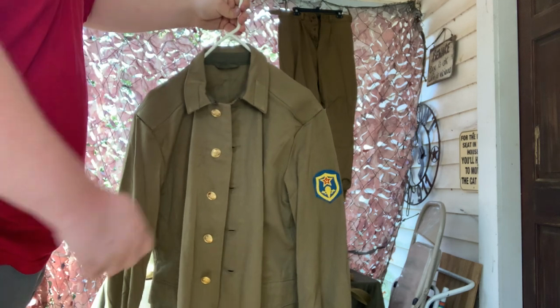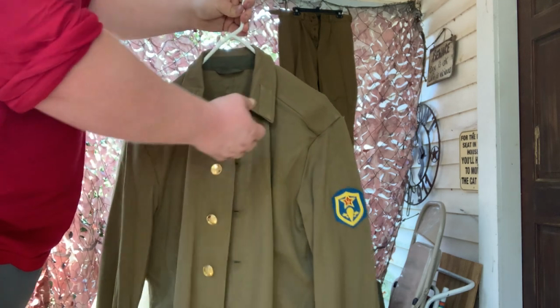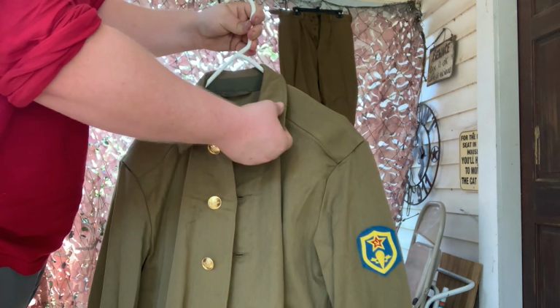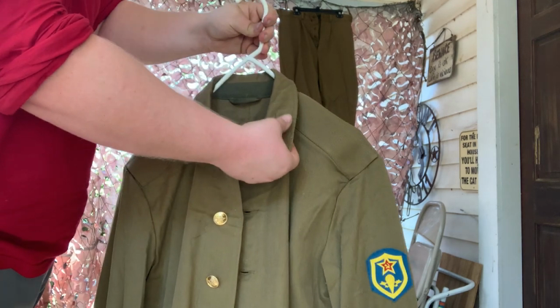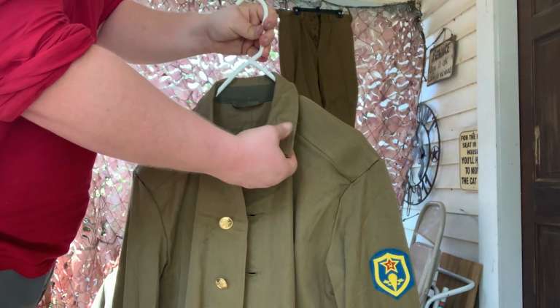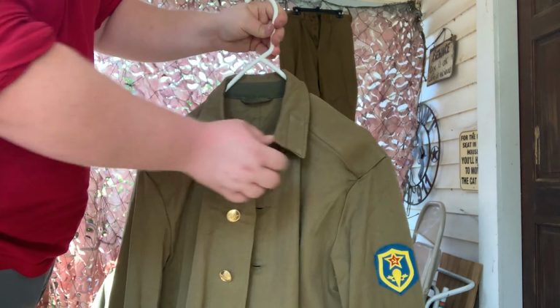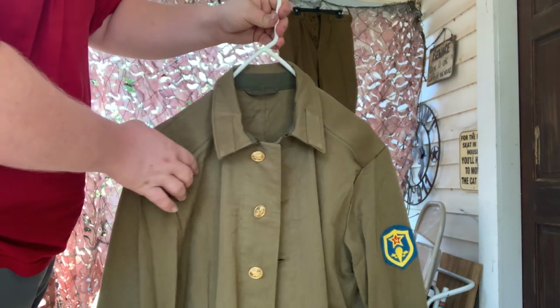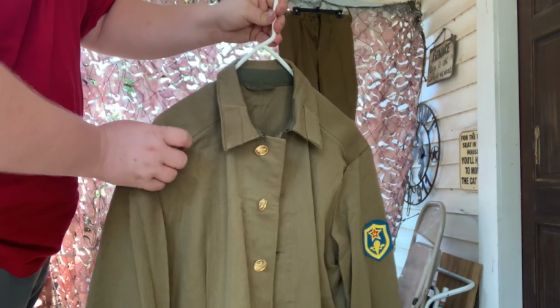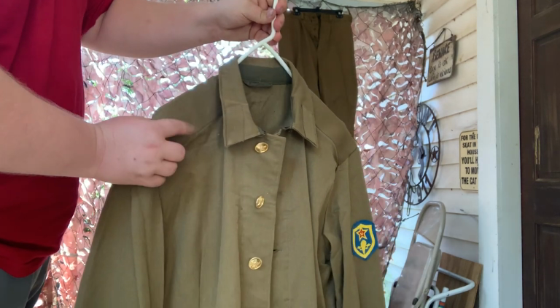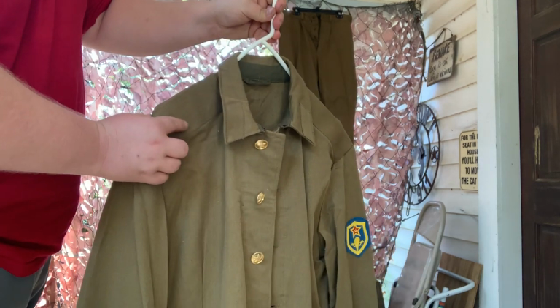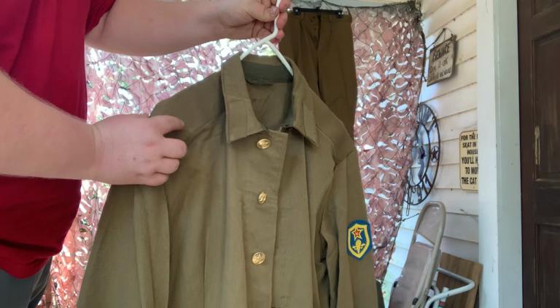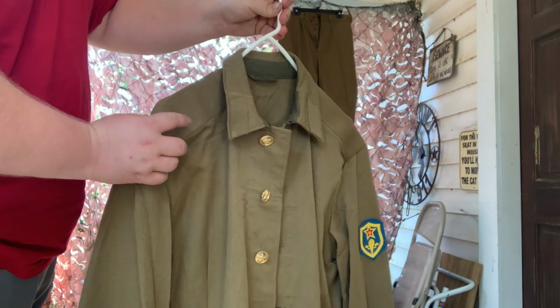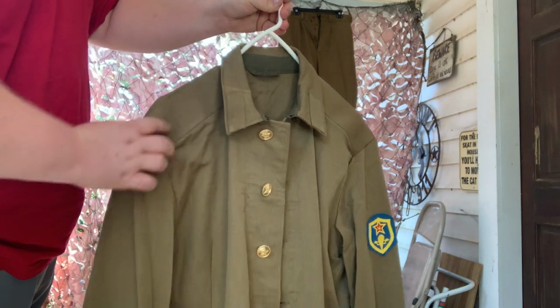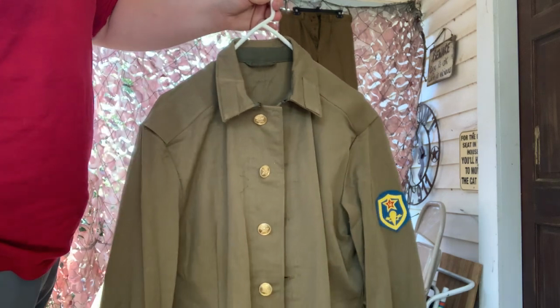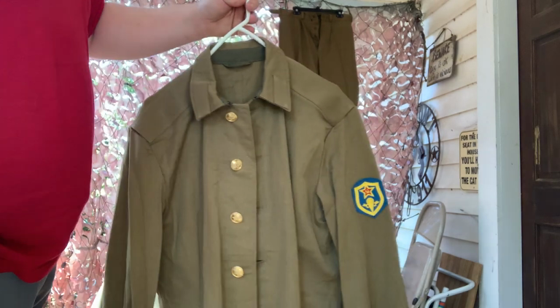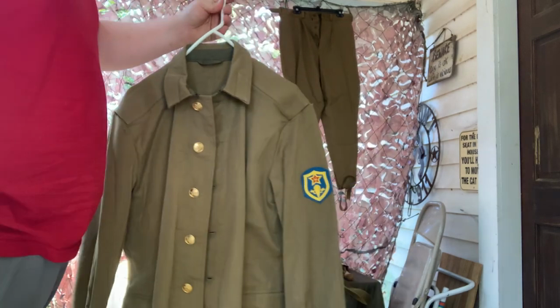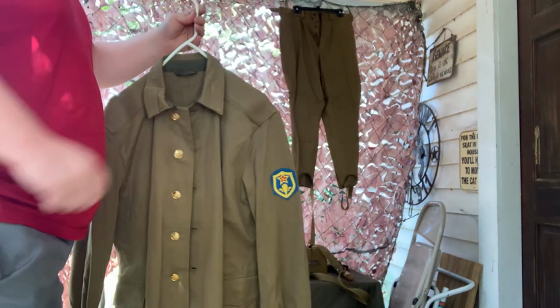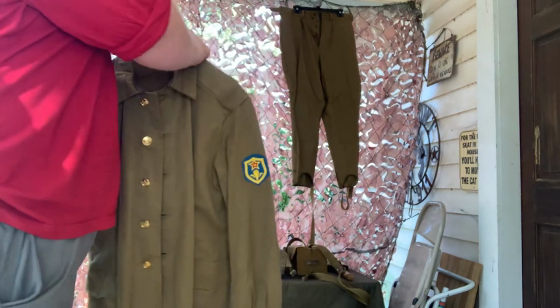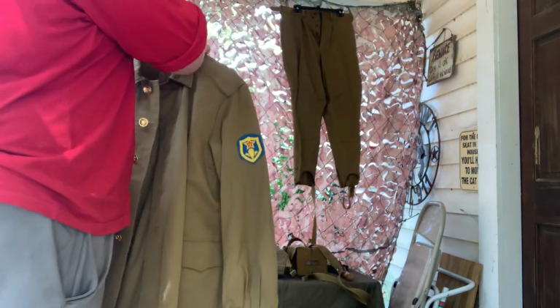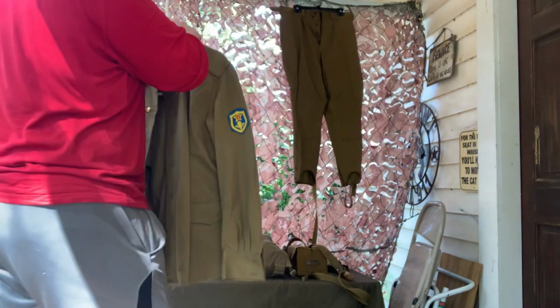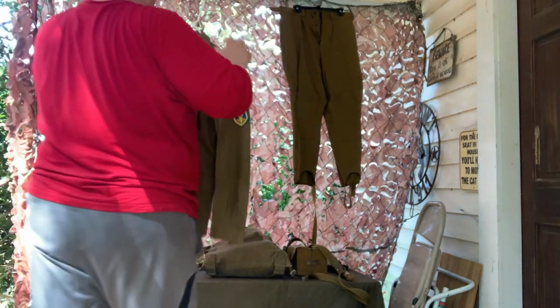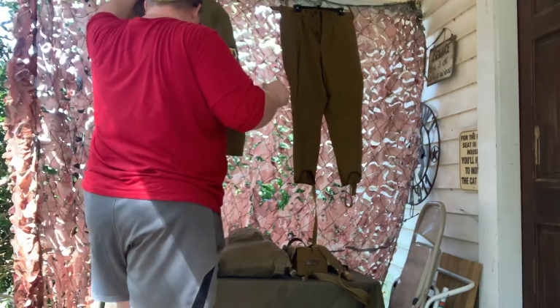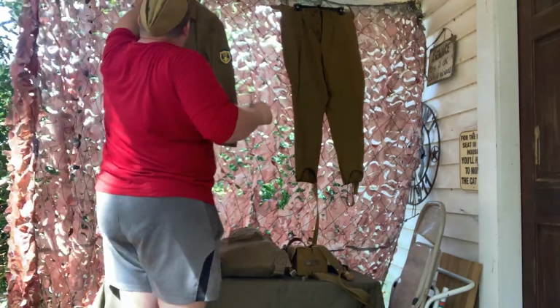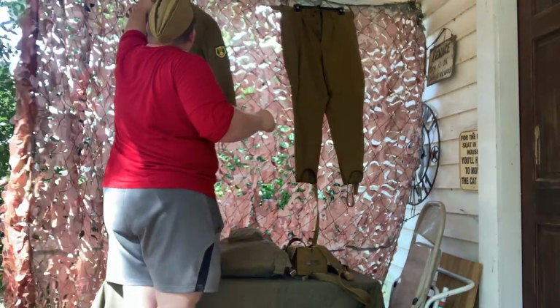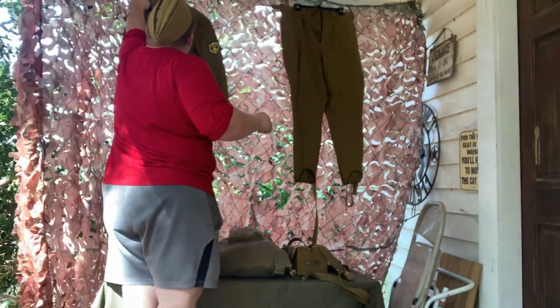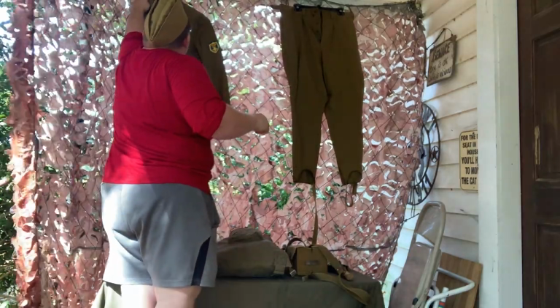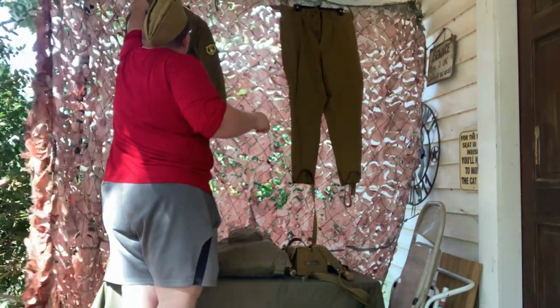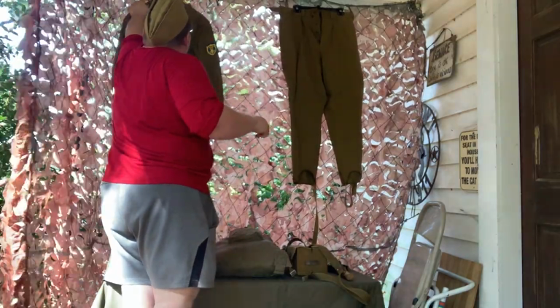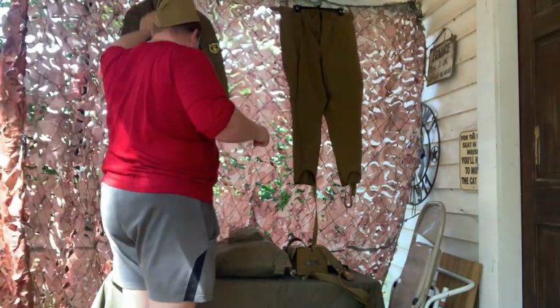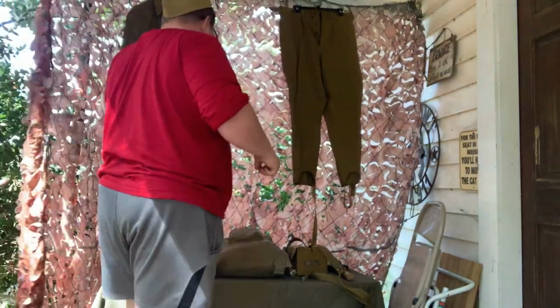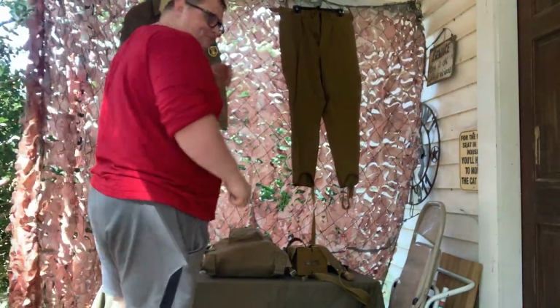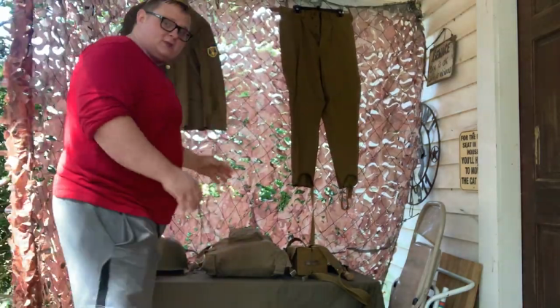There's also space for emblems on the shoulders. Overall it's a very bare-bones blouse, but one that has a beautiful Soviet aesthetic and an interesting design.